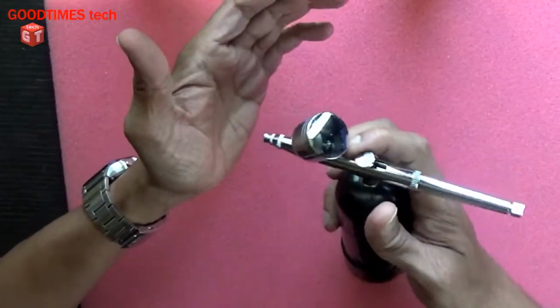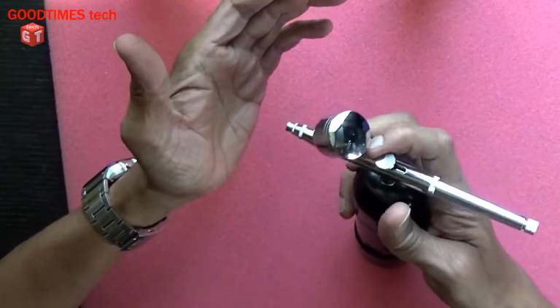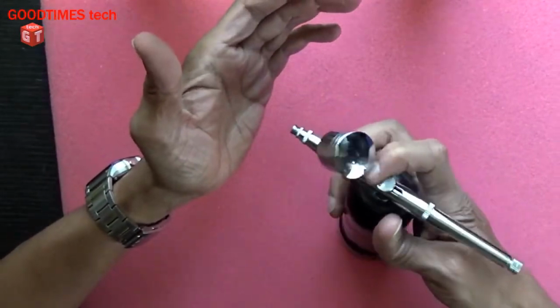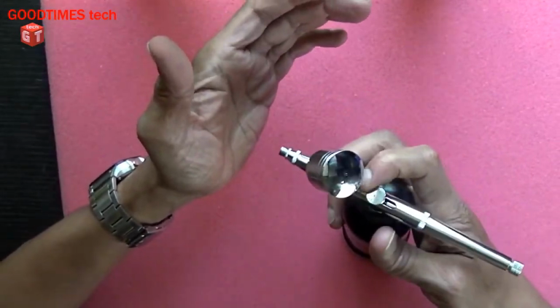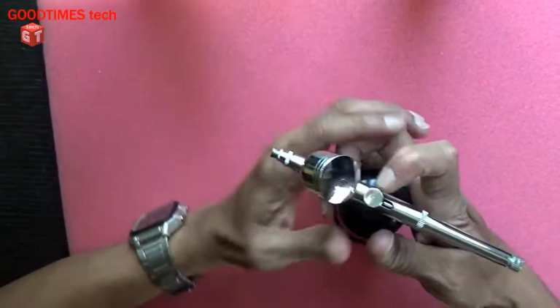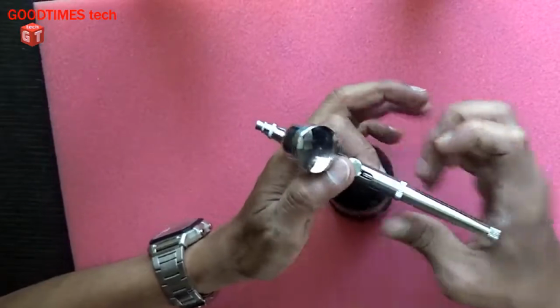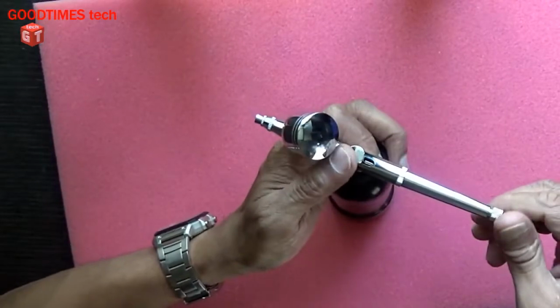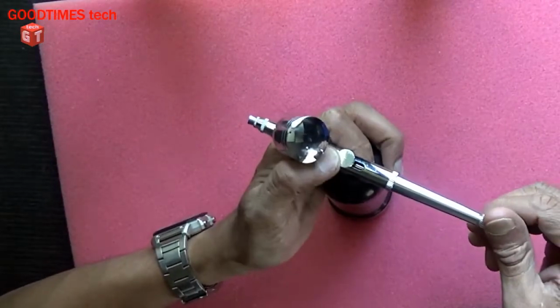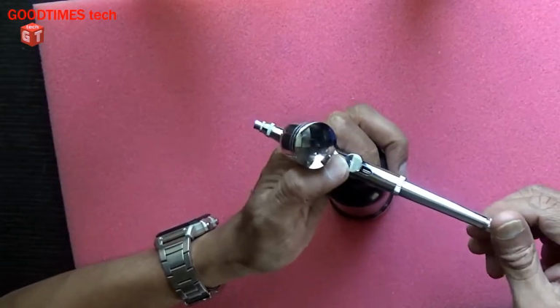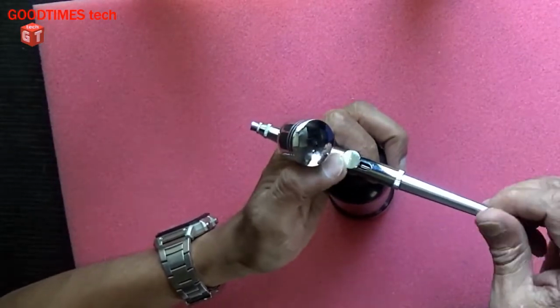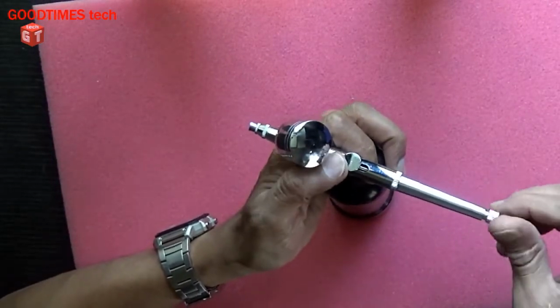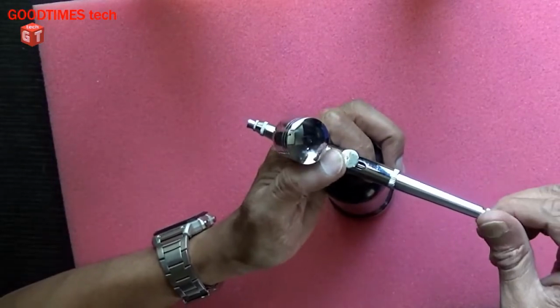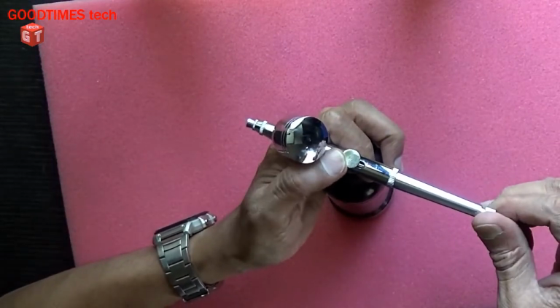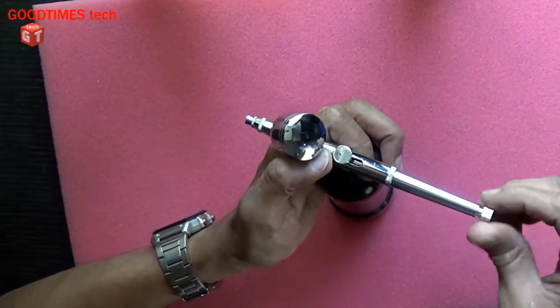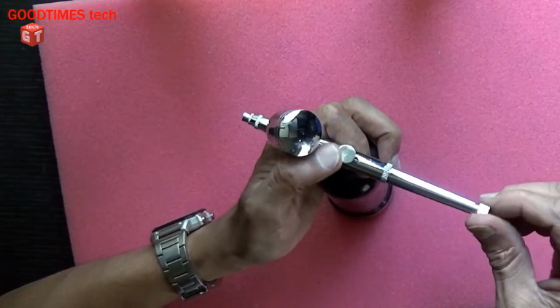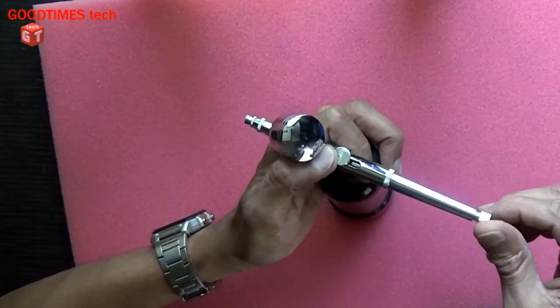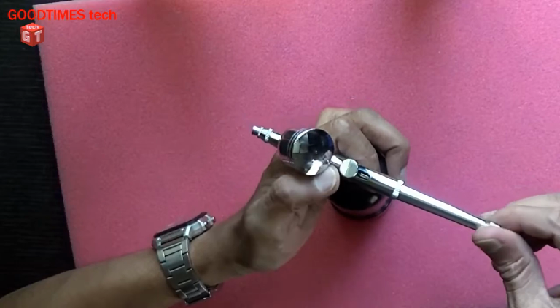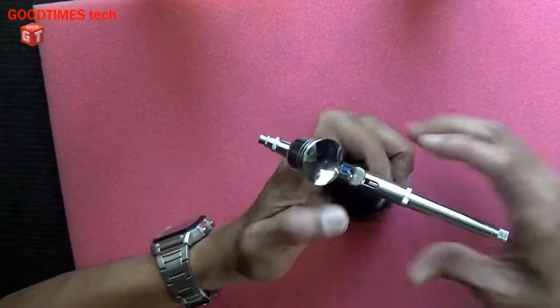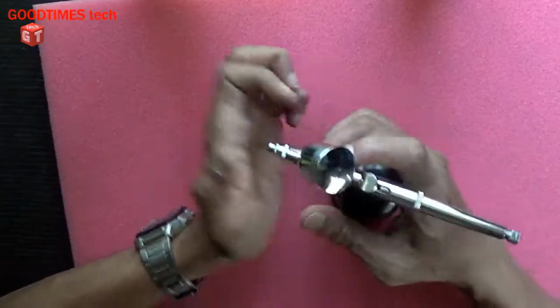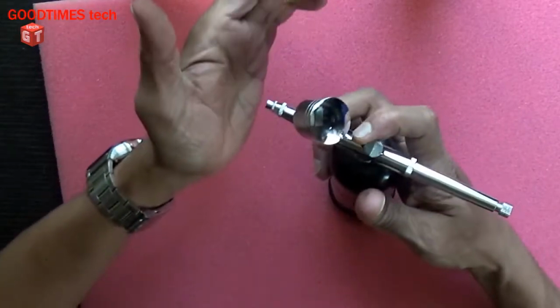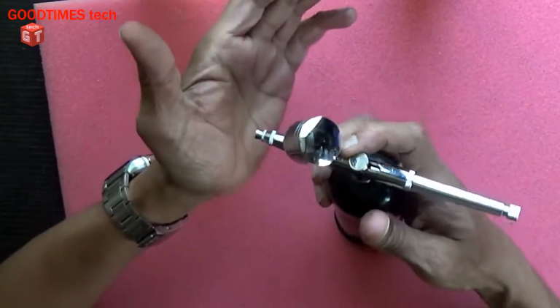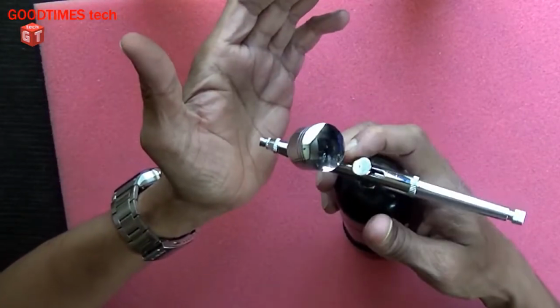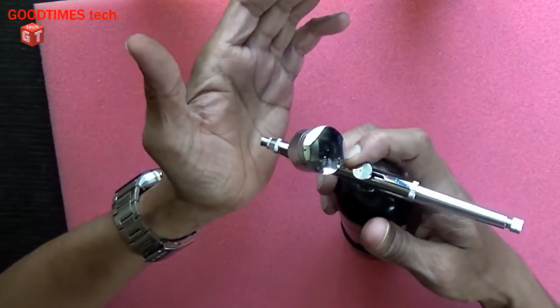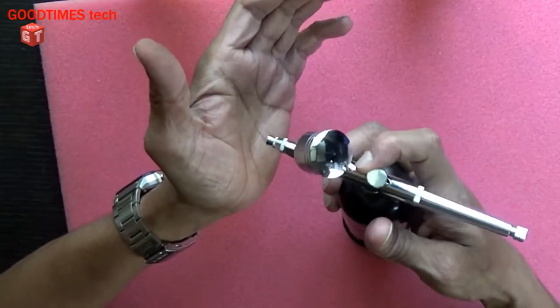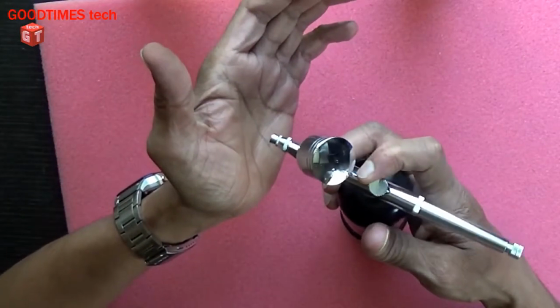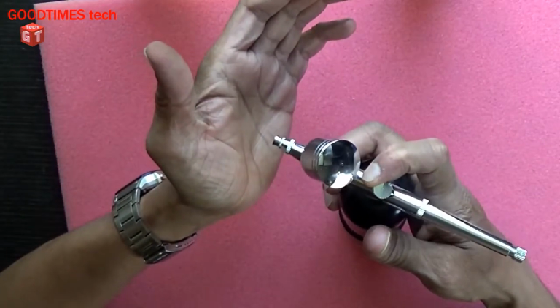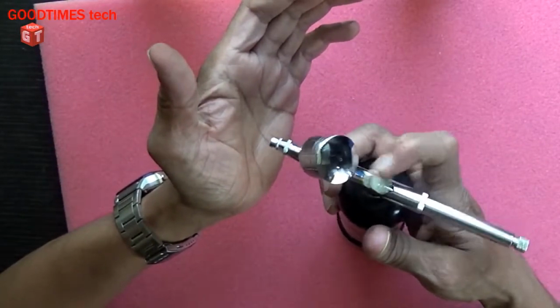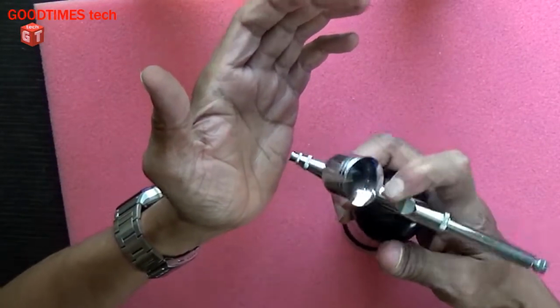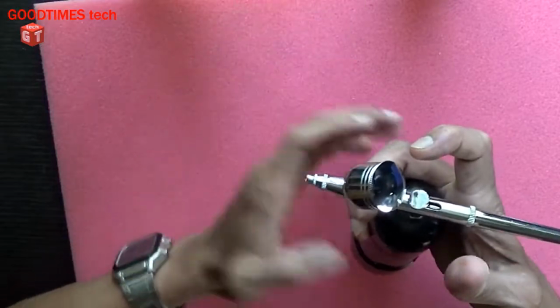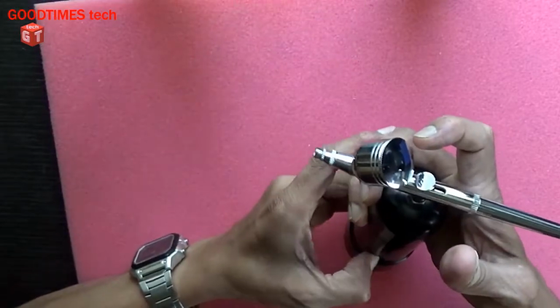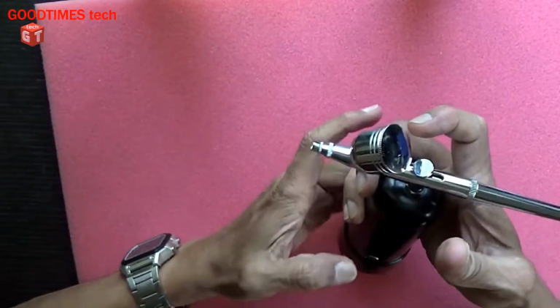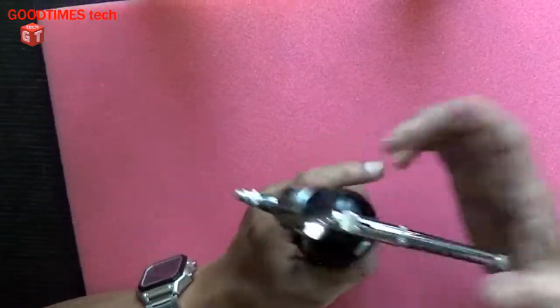It's not spraying. So as I tightened it, it's not working — now it's working but there is no spray coming out. So for that, turn it off.